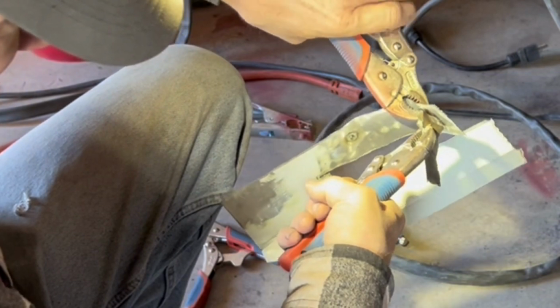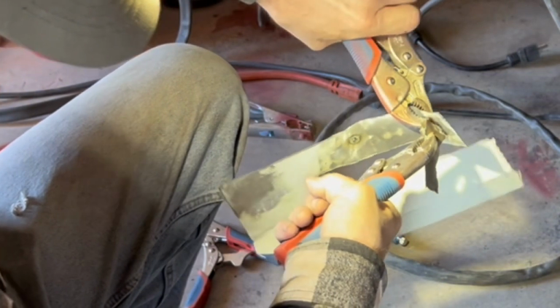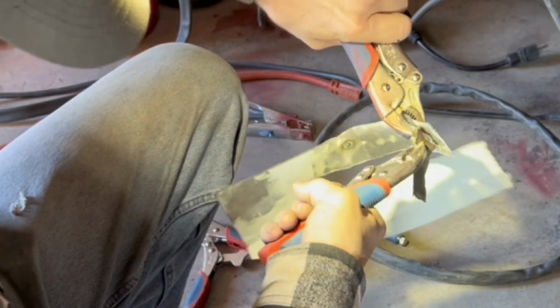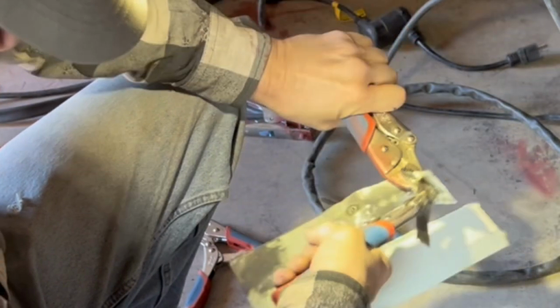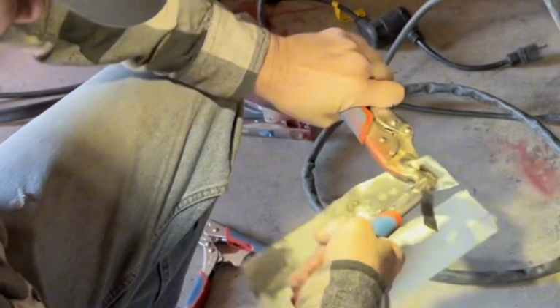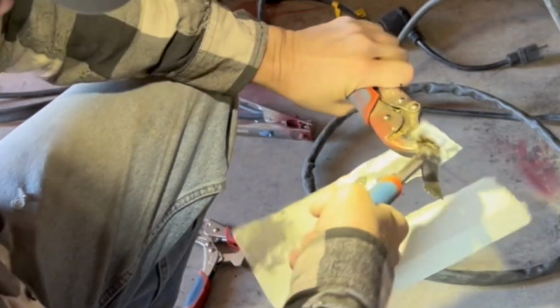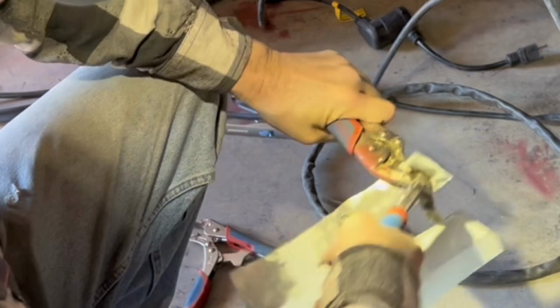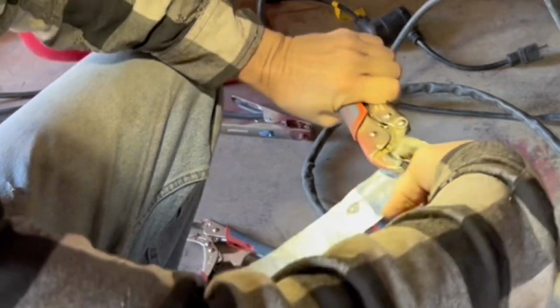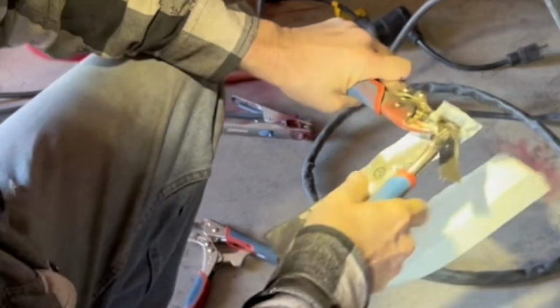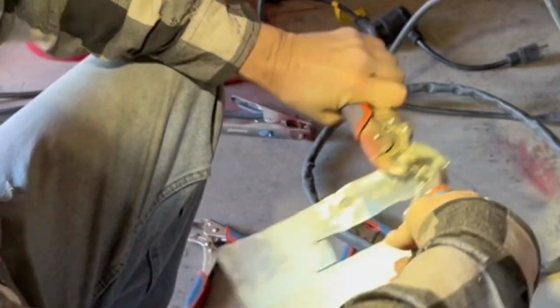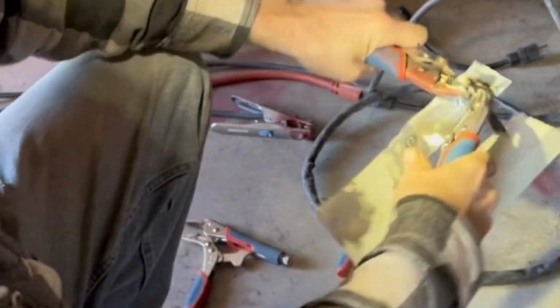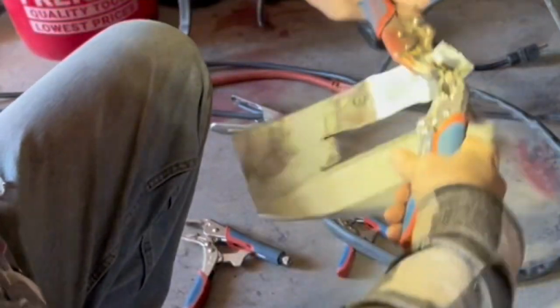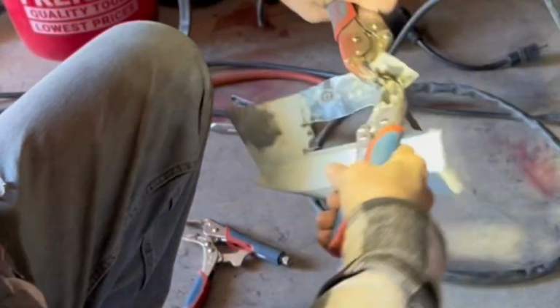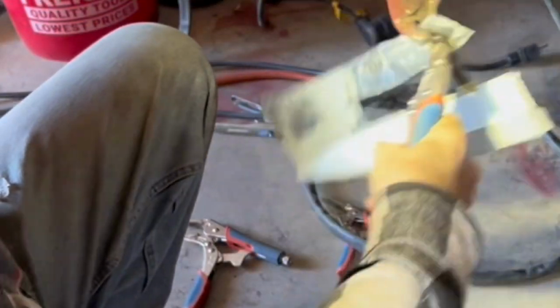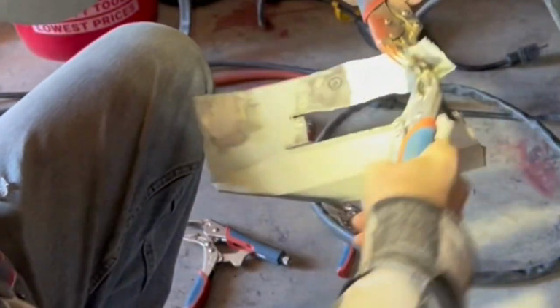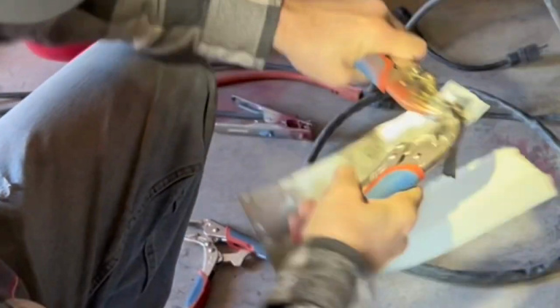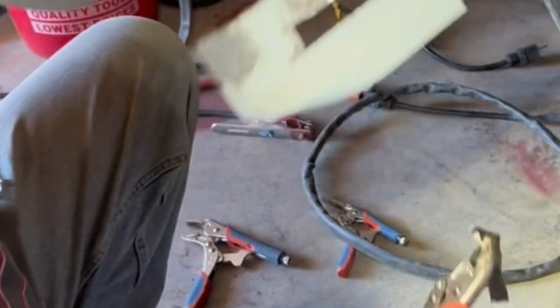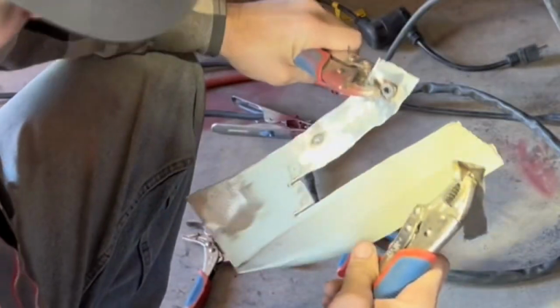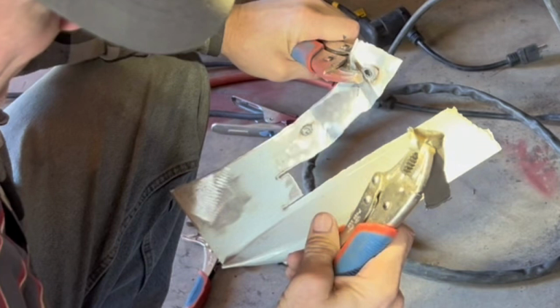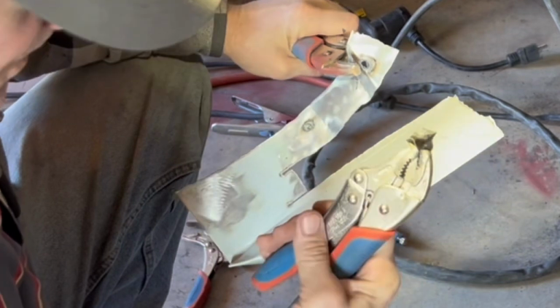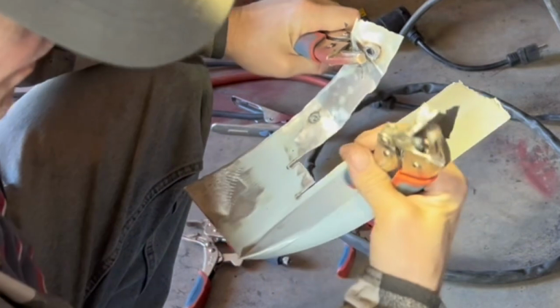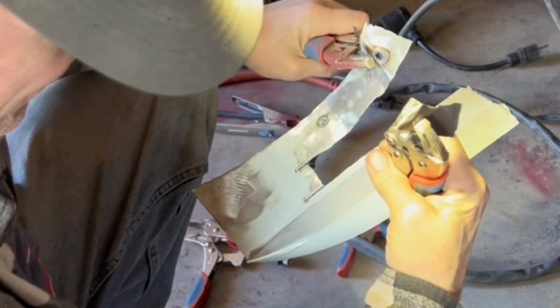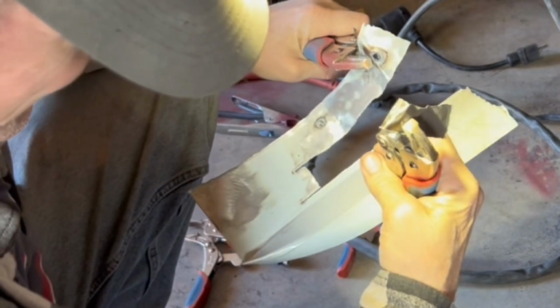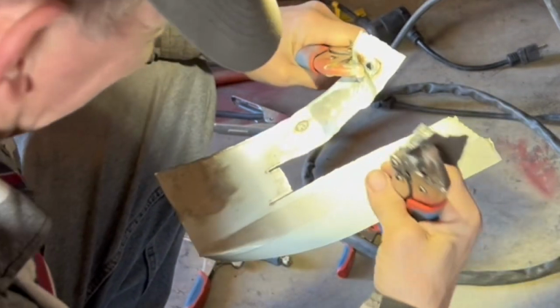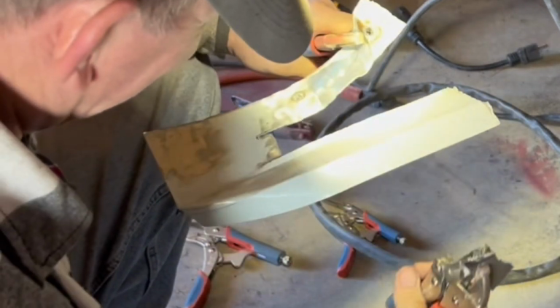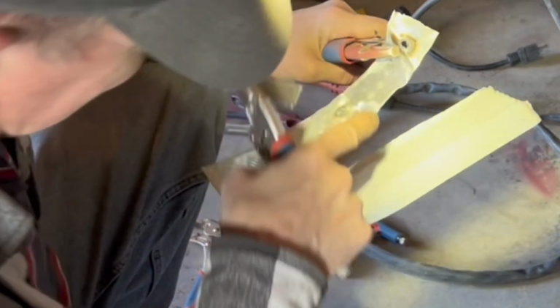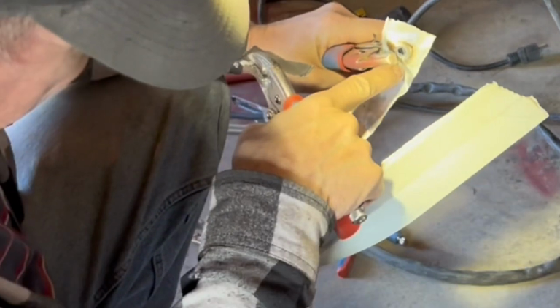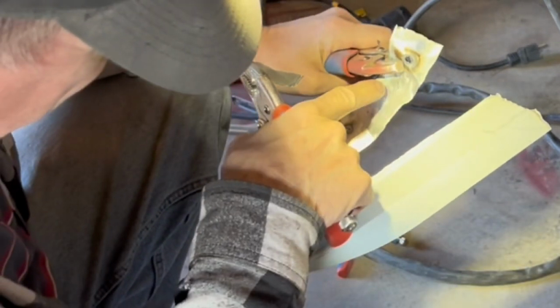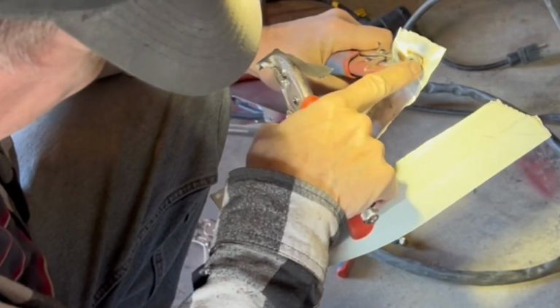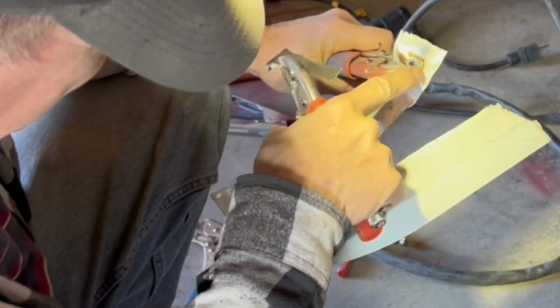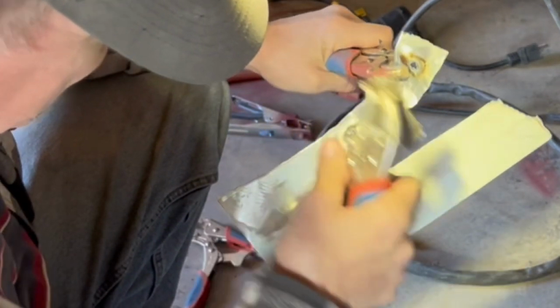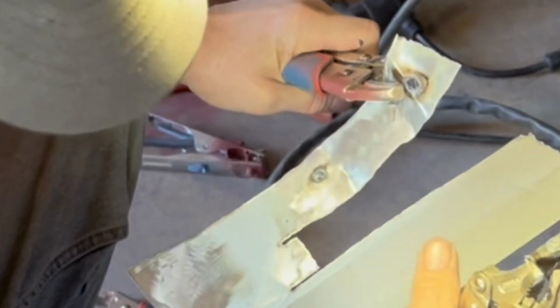Now I've got a good bite on it. I'll twist it and twist it and finally get it to break loose. And there you see it pull the hole out just like it's supposed to. Fluxcore proves itself once again.